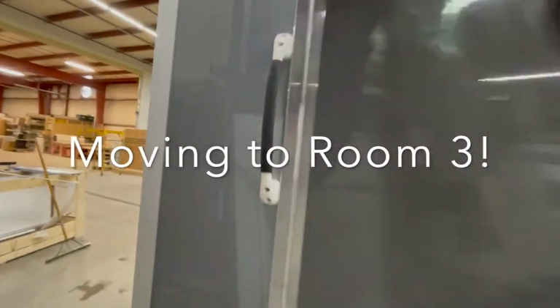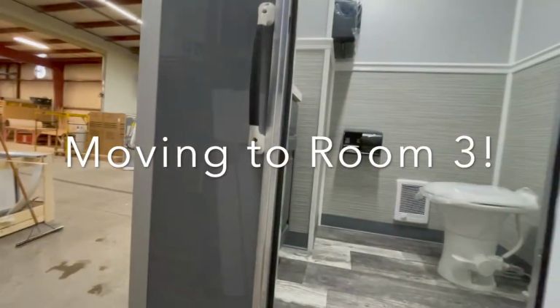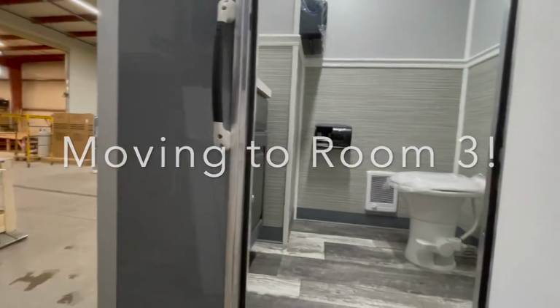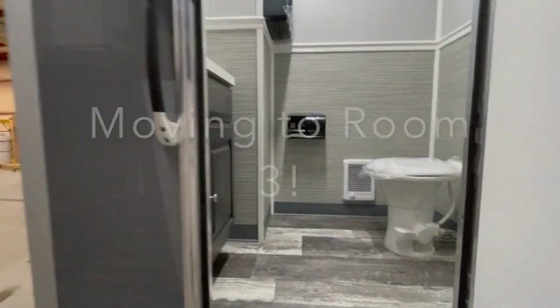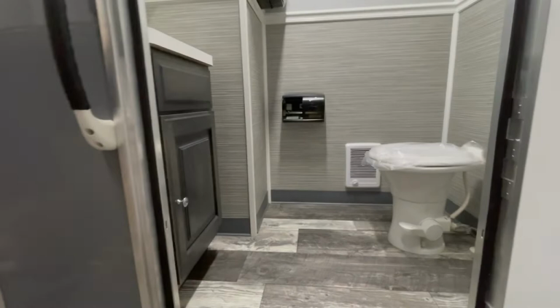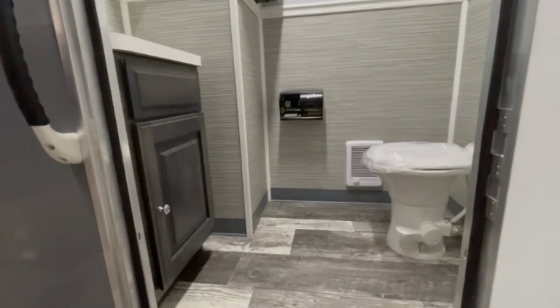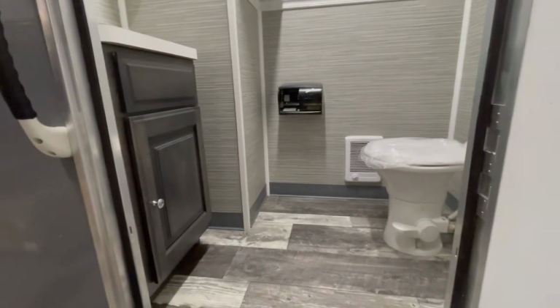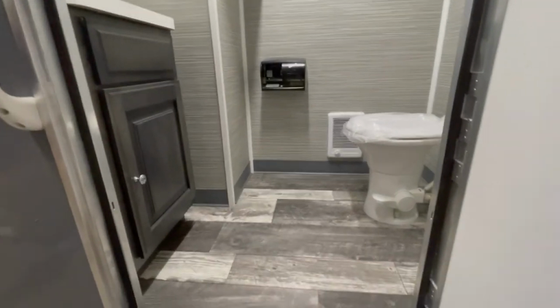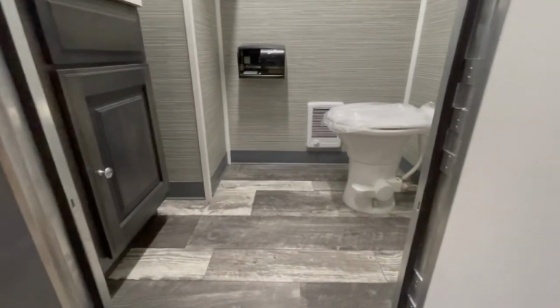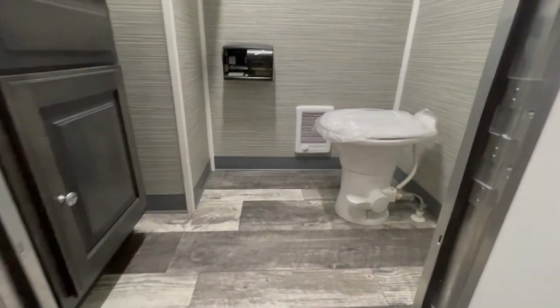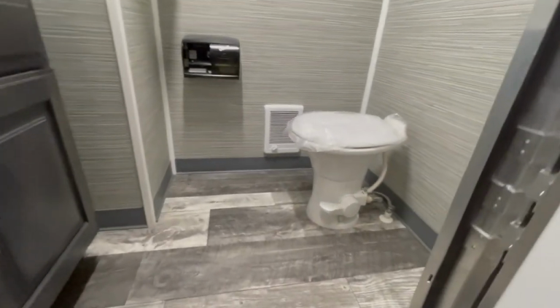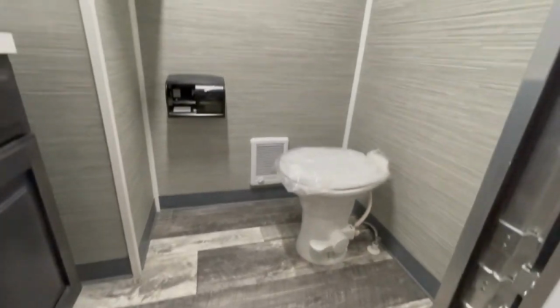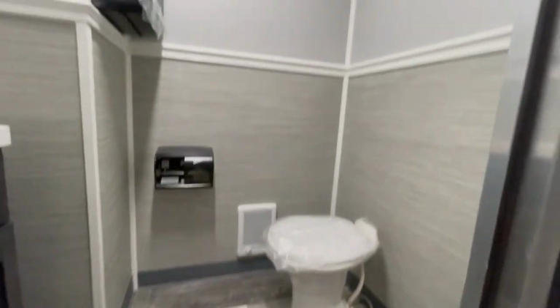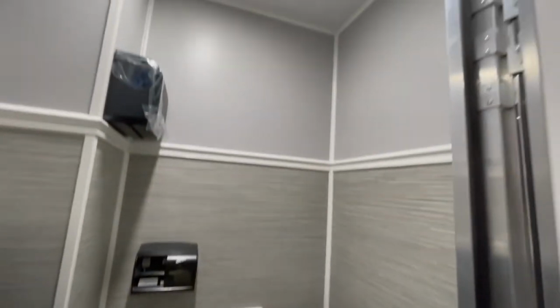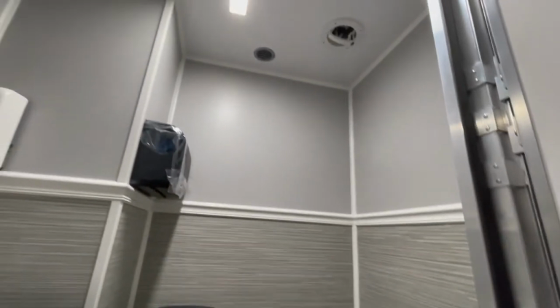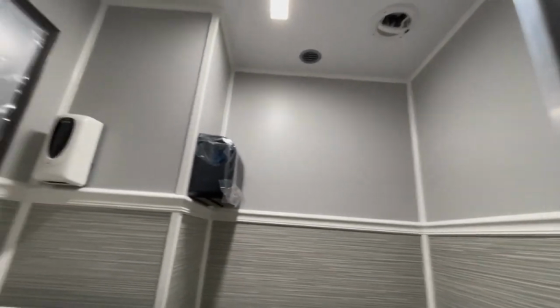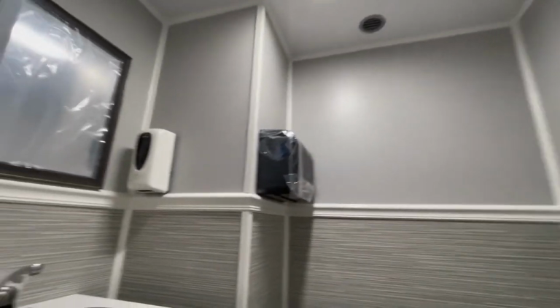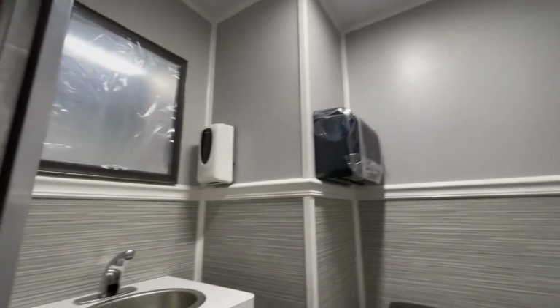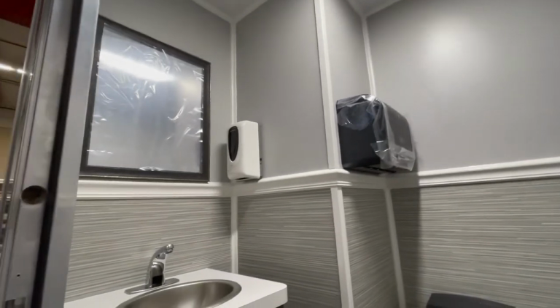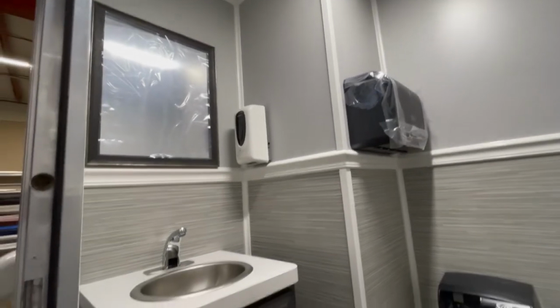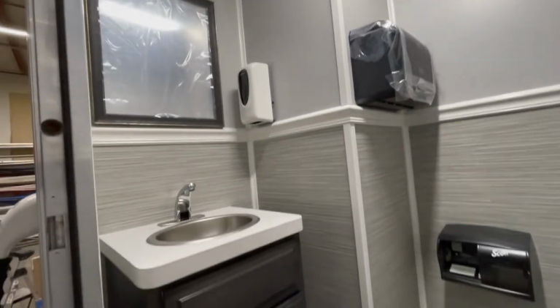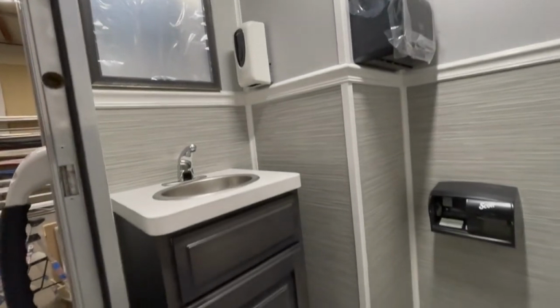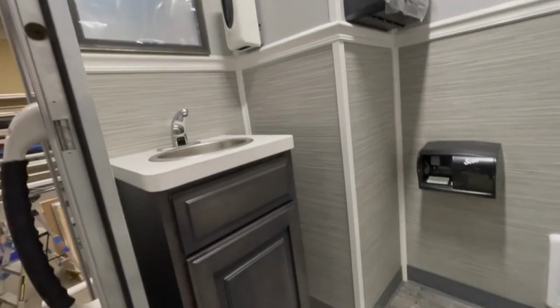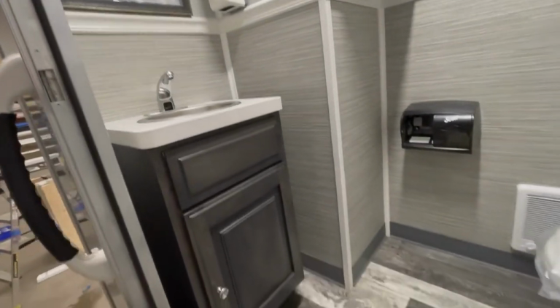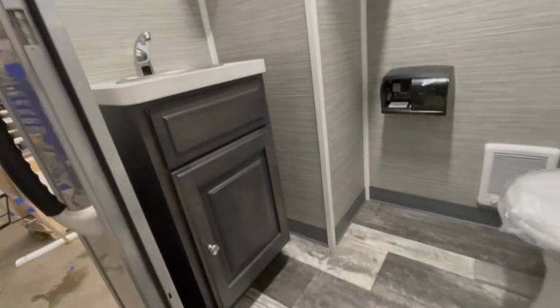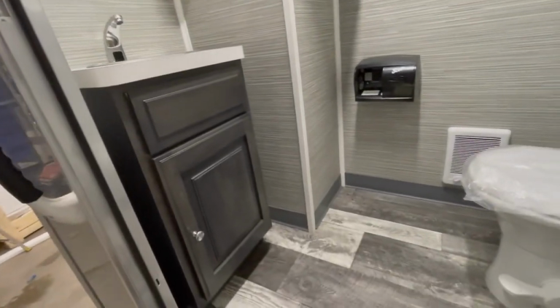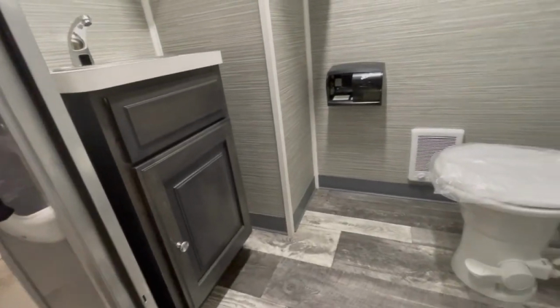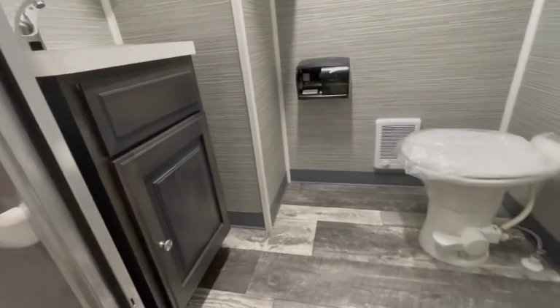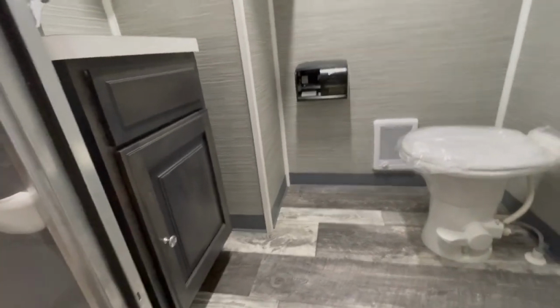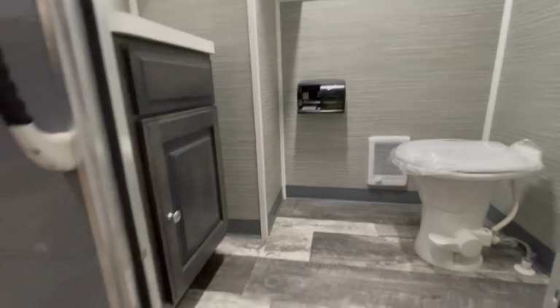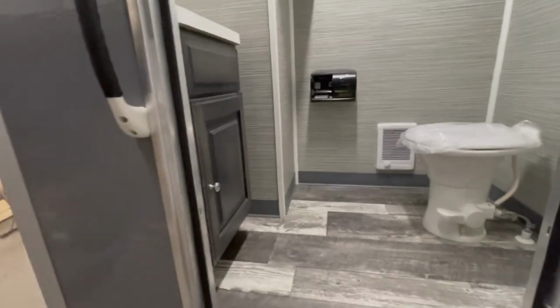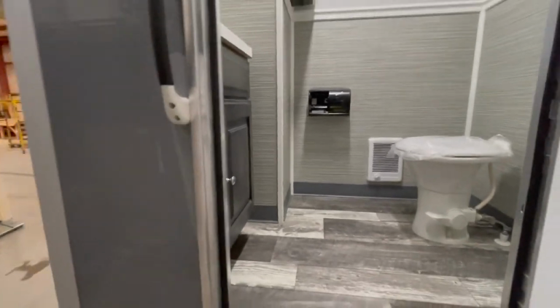The third room has the toilet on the right, the sink on the left, and also has a mirror, a soap dispenser, a toilet paper dispenser, and LED lighting and air conditioning above.